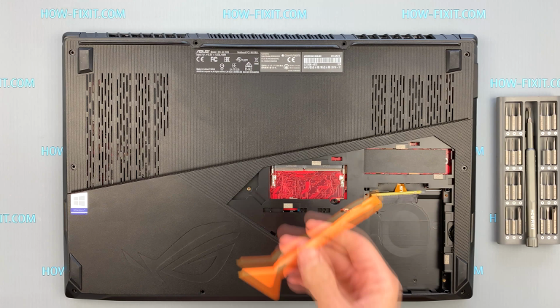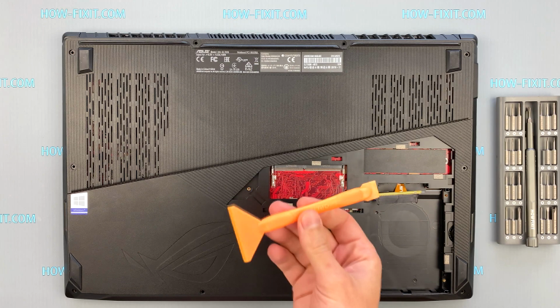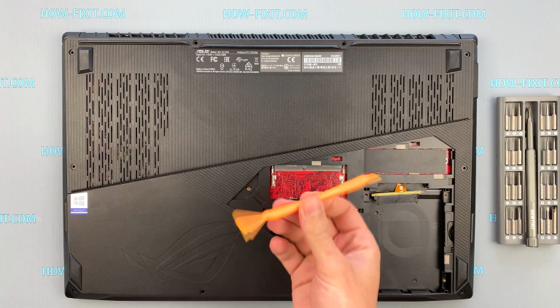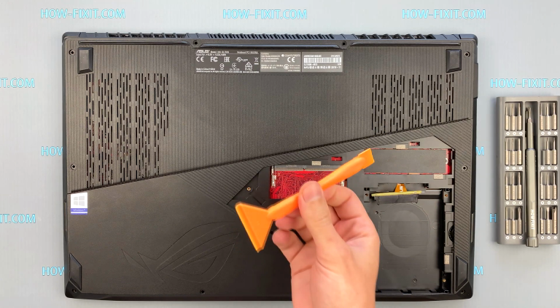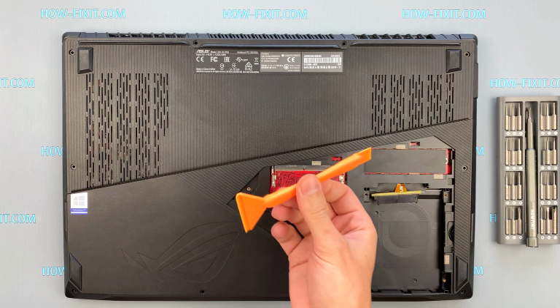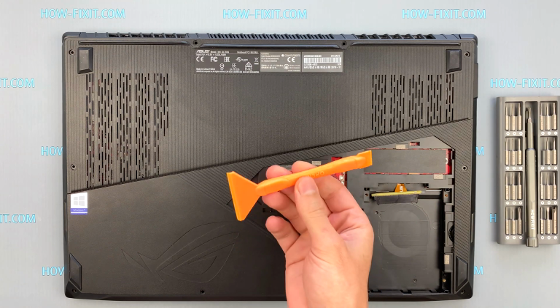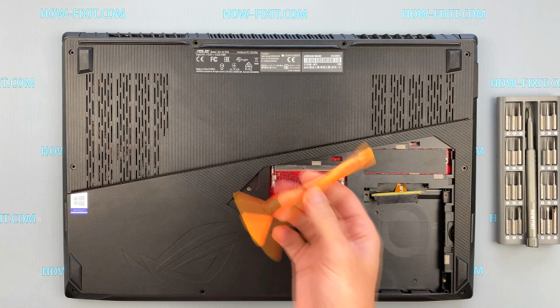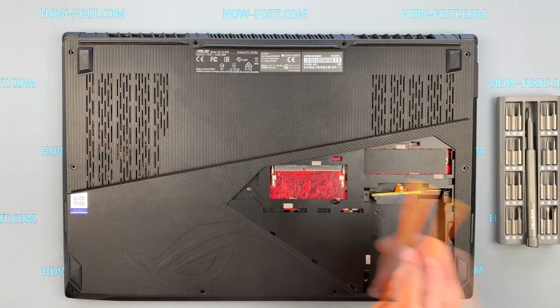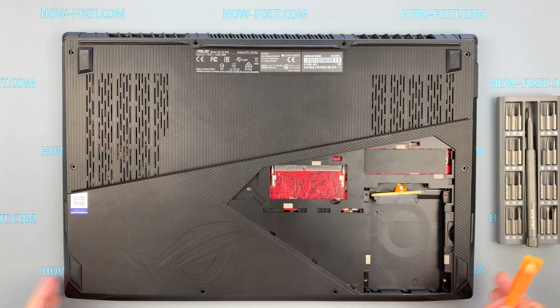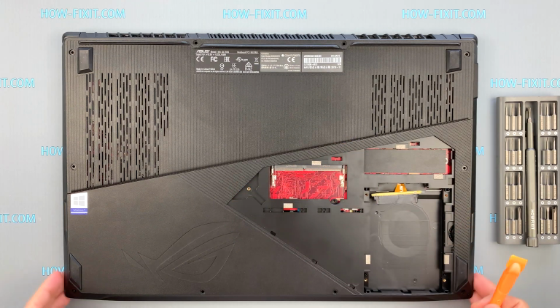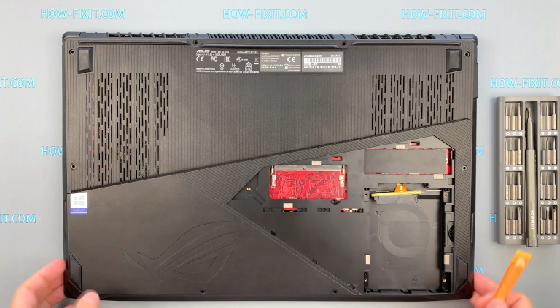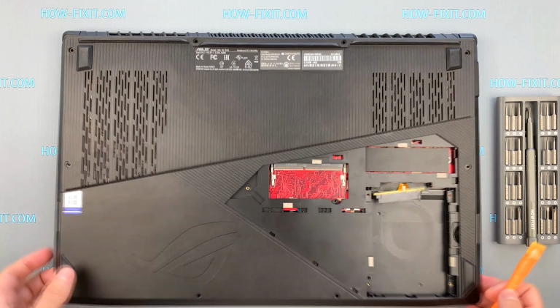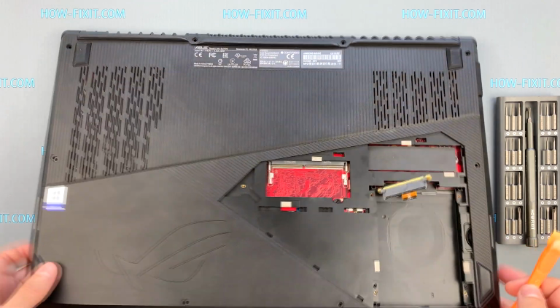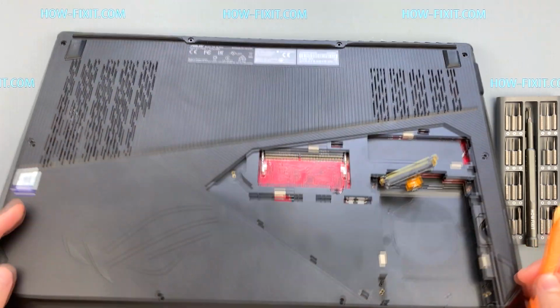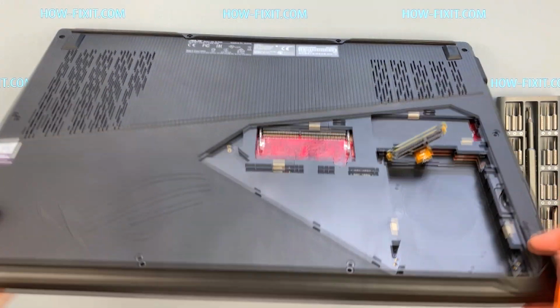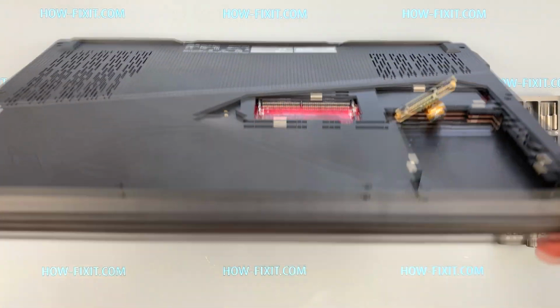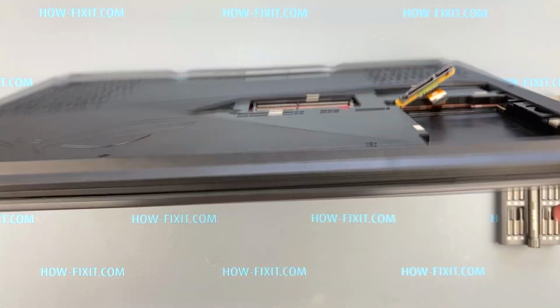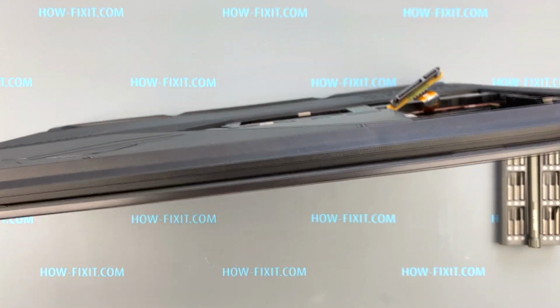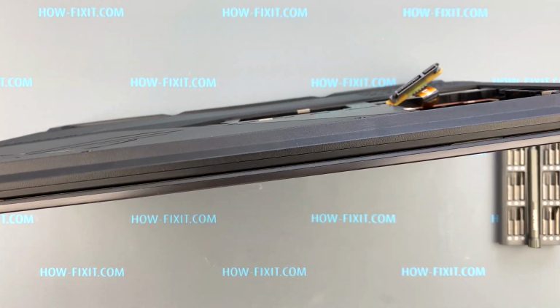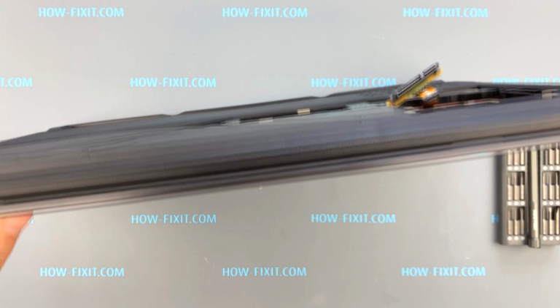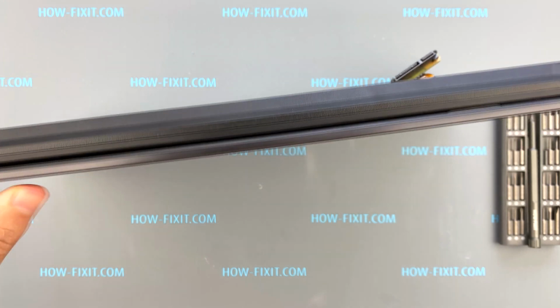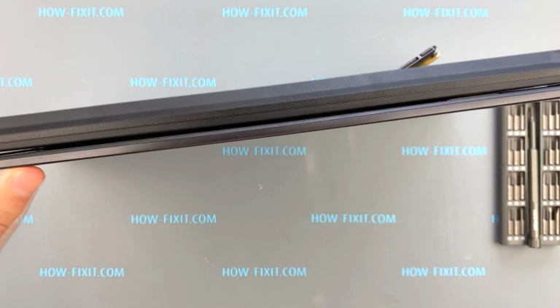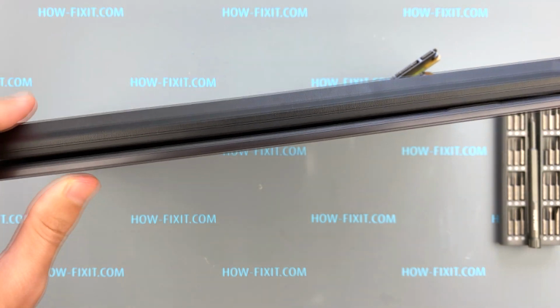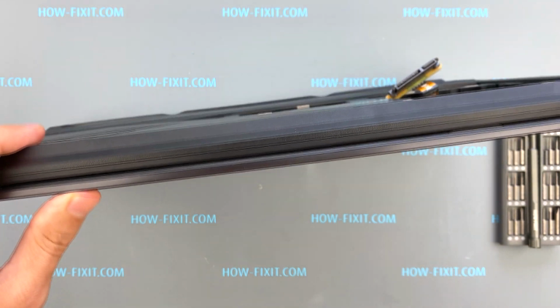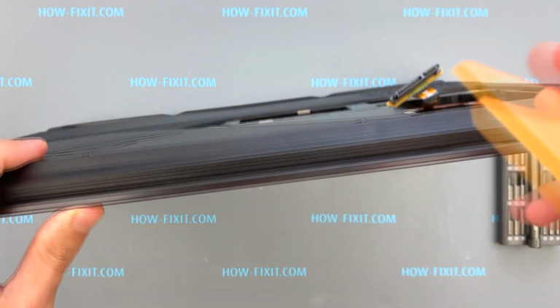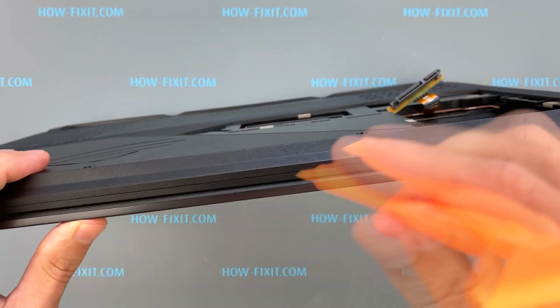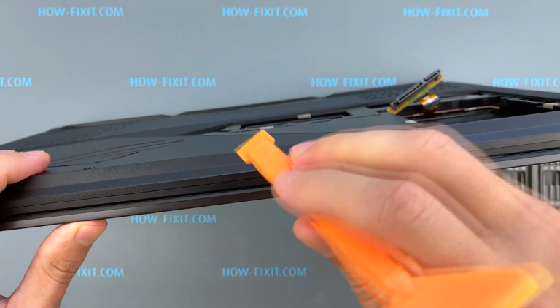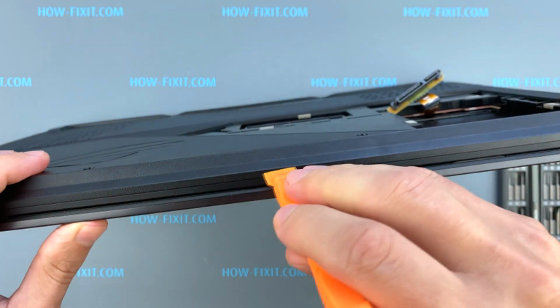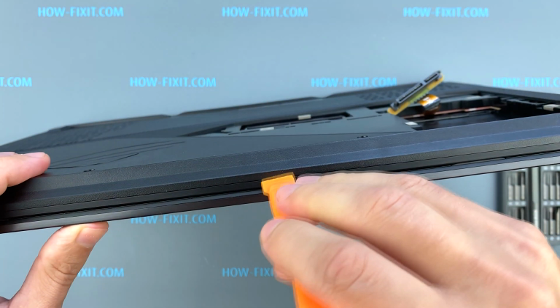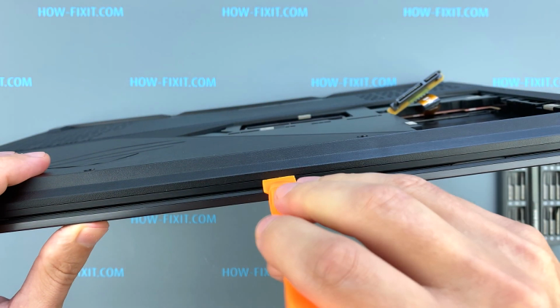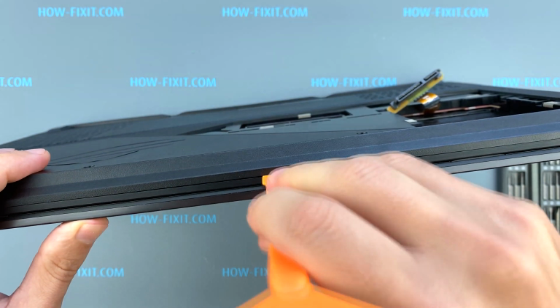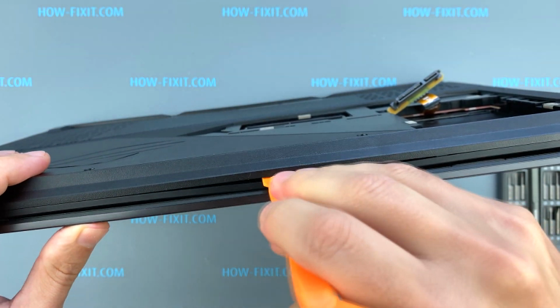Next, take a plastic tool and begin to open the case of the laptop. I recommend using a plastic tool so as not to damage the laptop case. I recommend starting at this place when you open it.